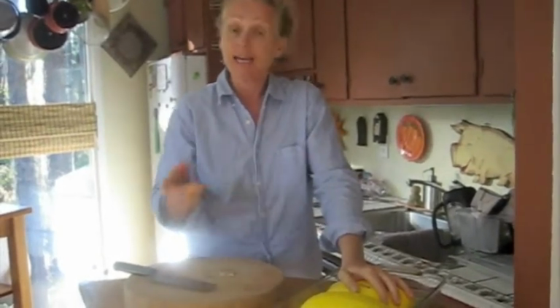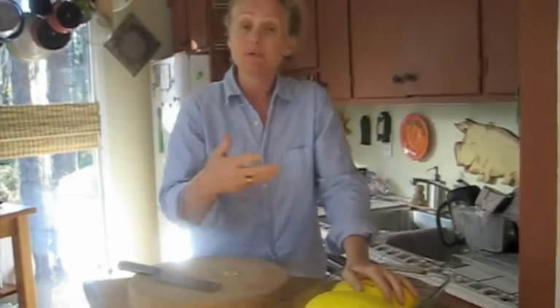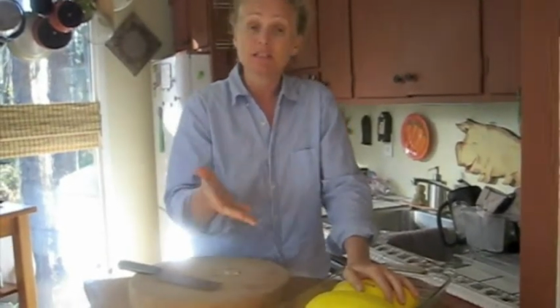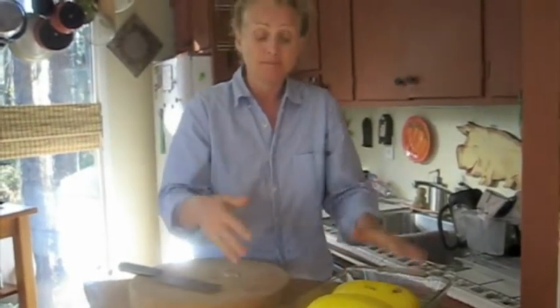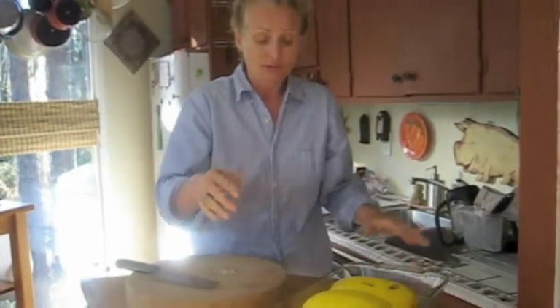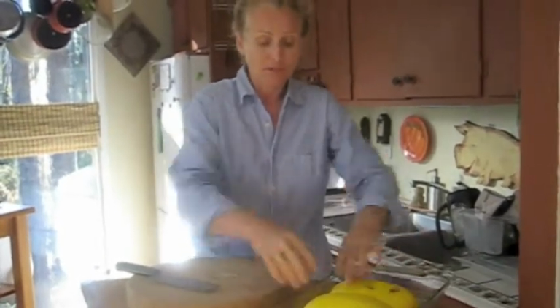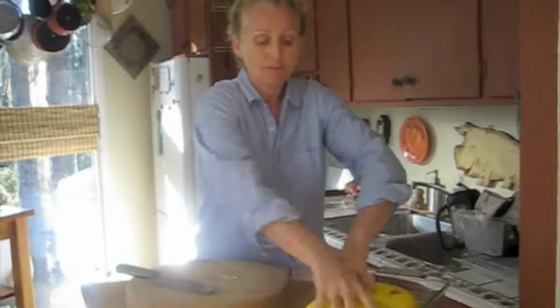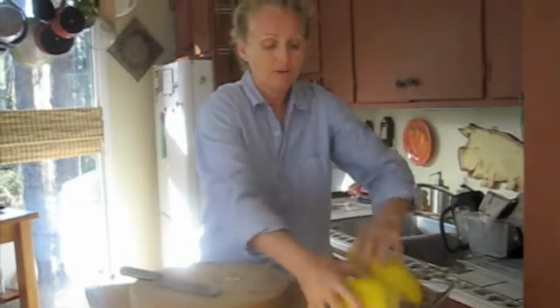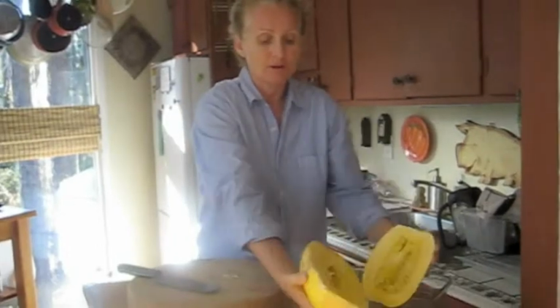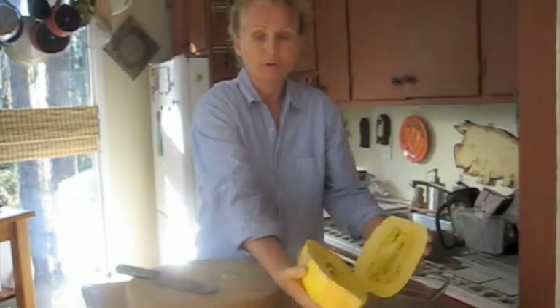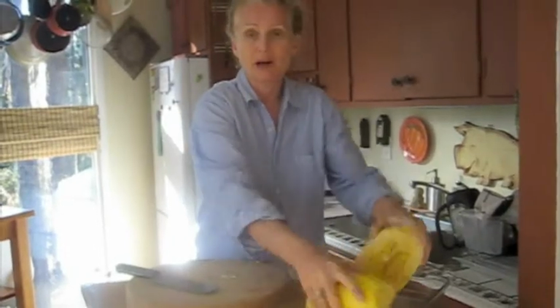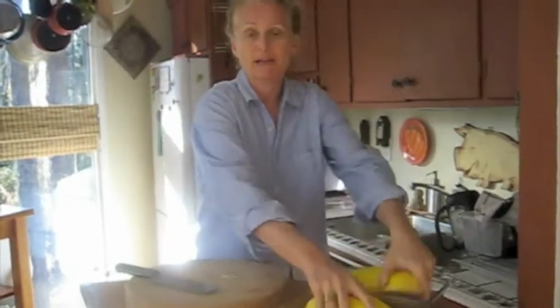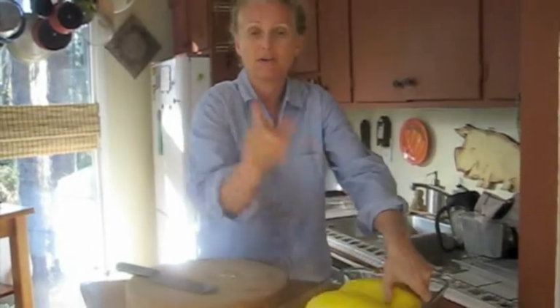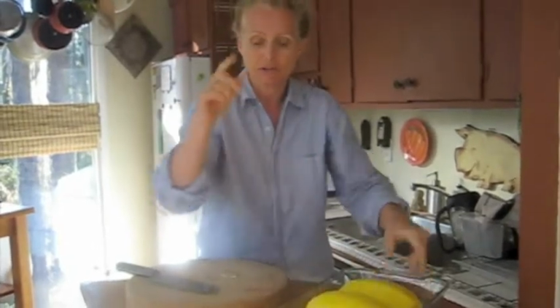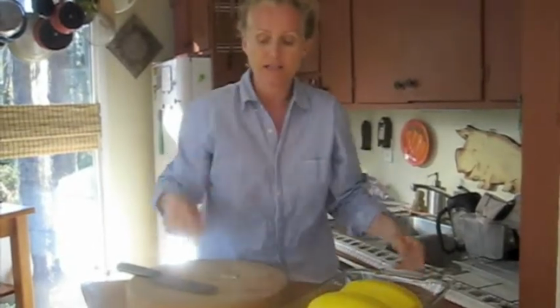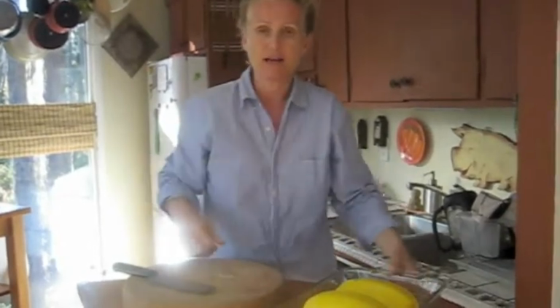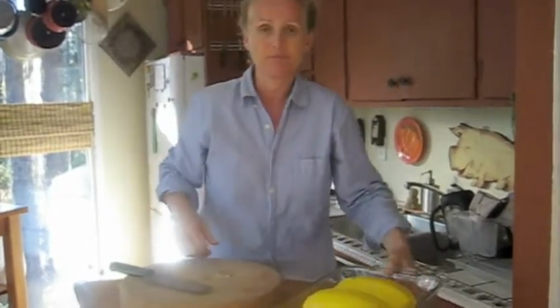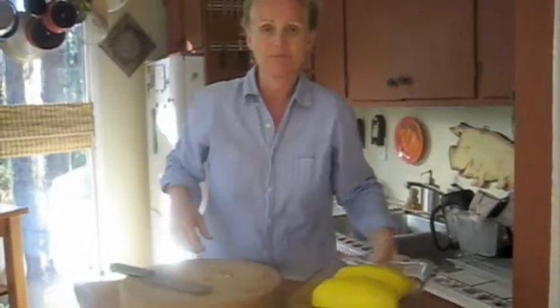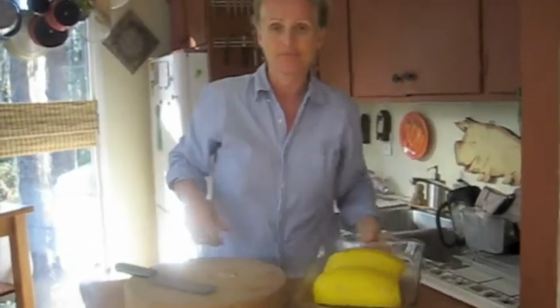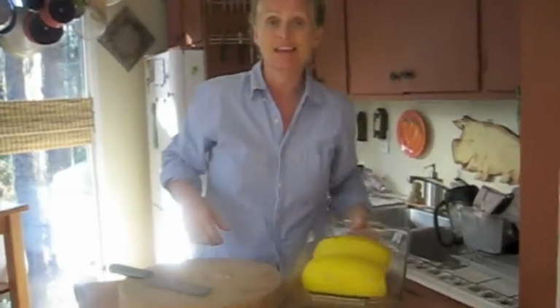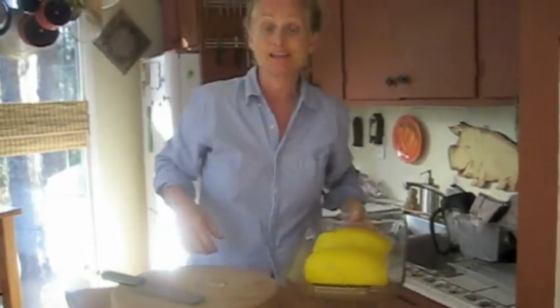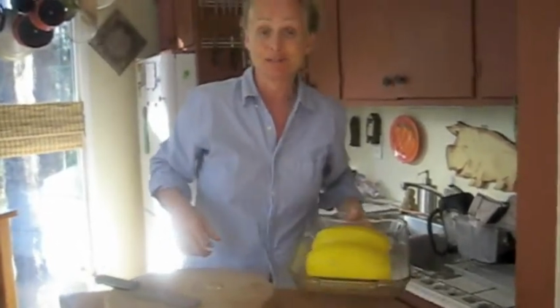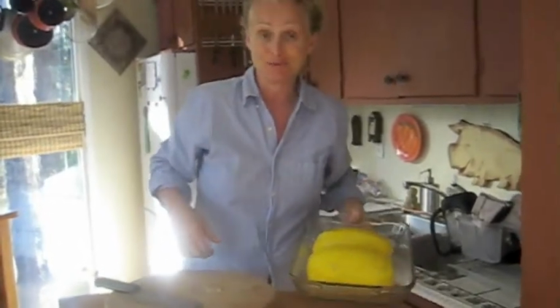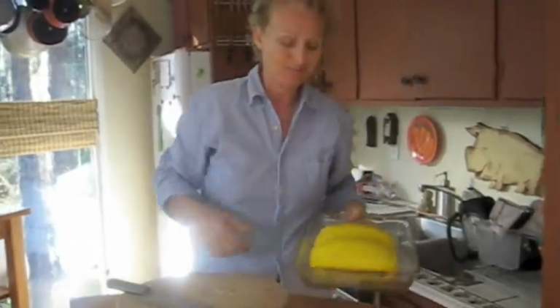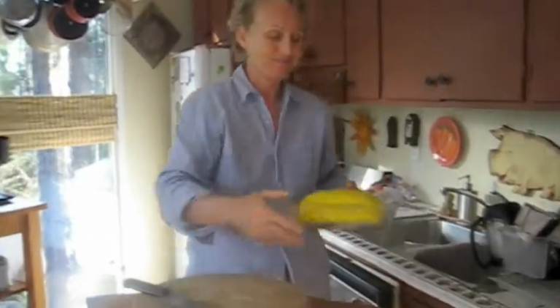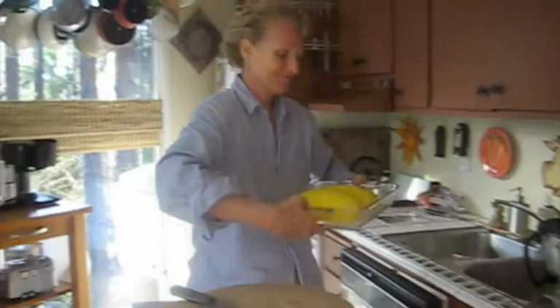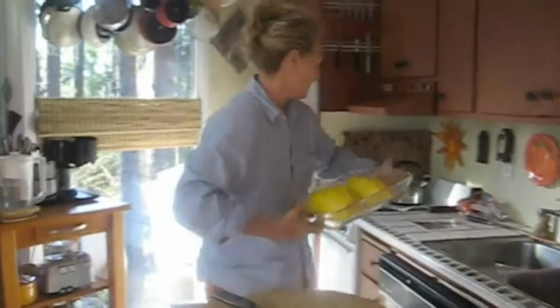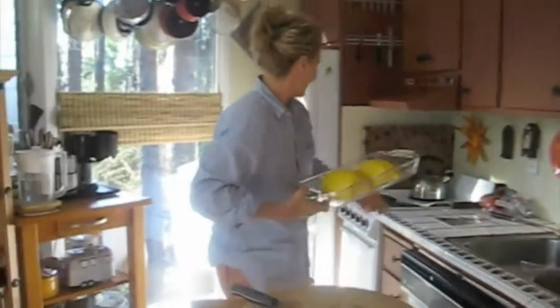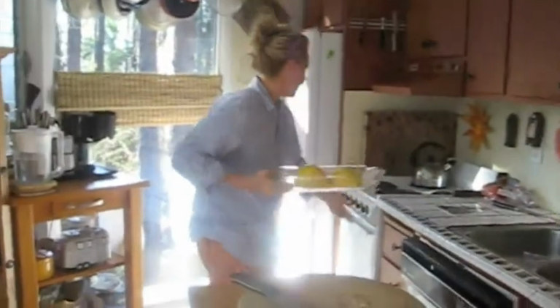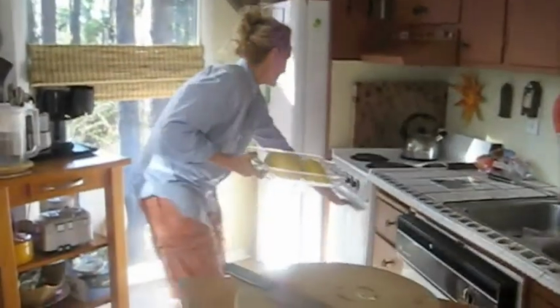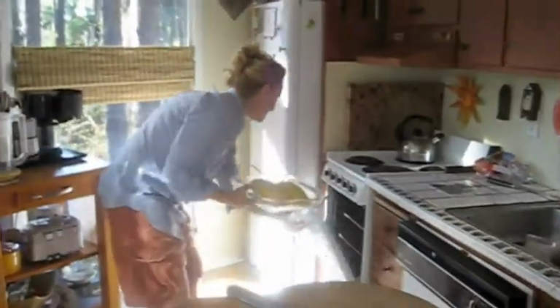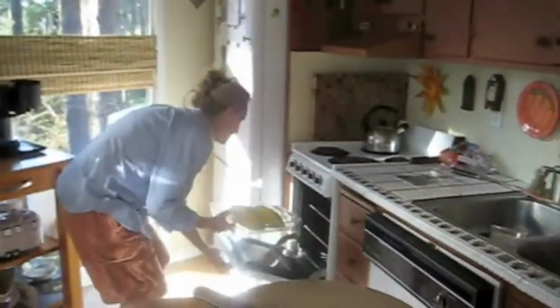When it's done, we're going to flip it over and scoop it out. I'll show you the rest of that in the rest of this video. Into the oven!